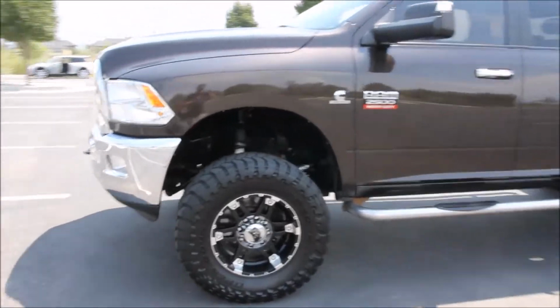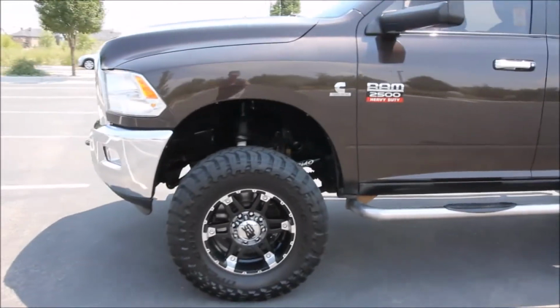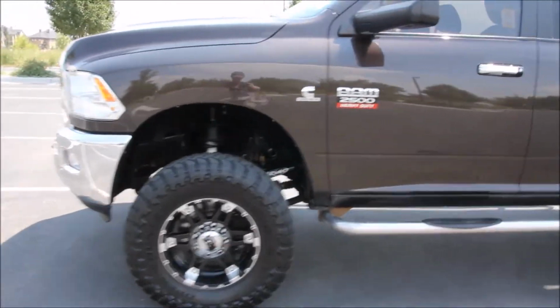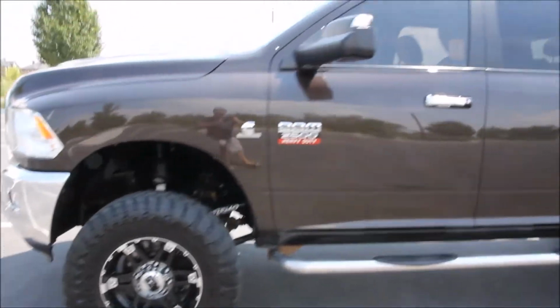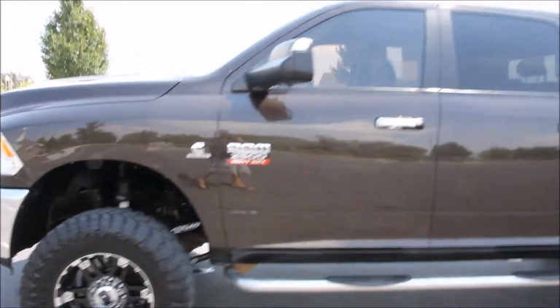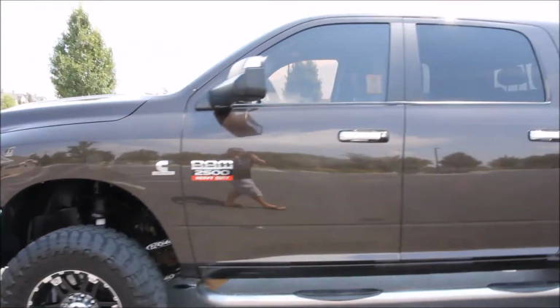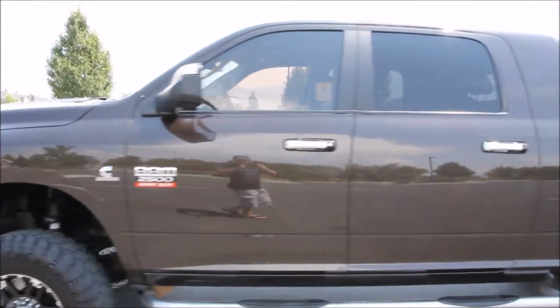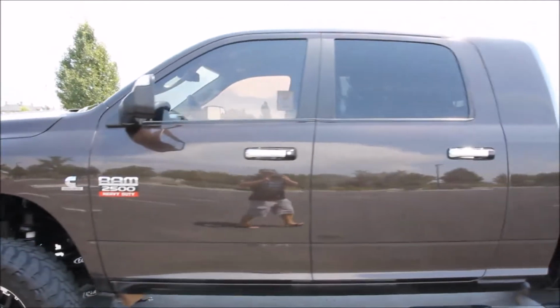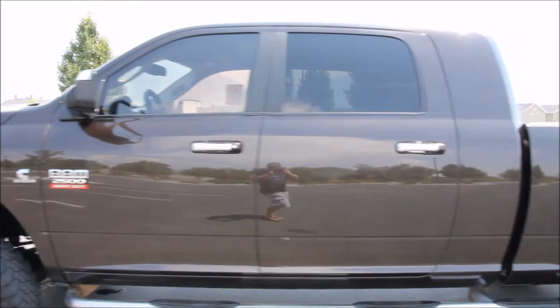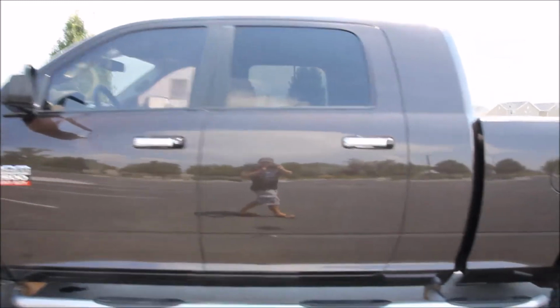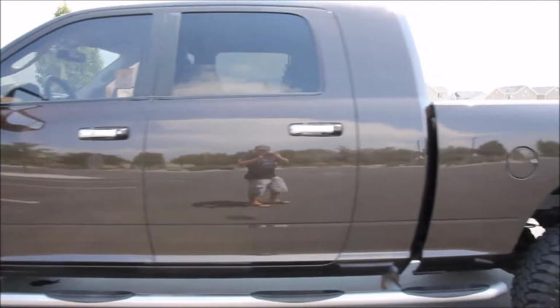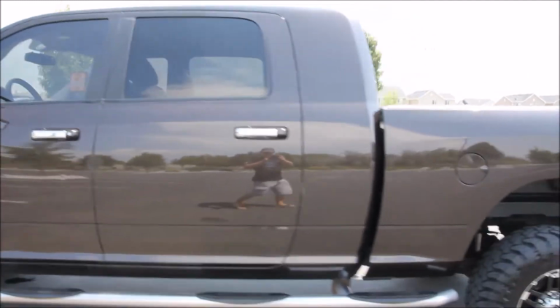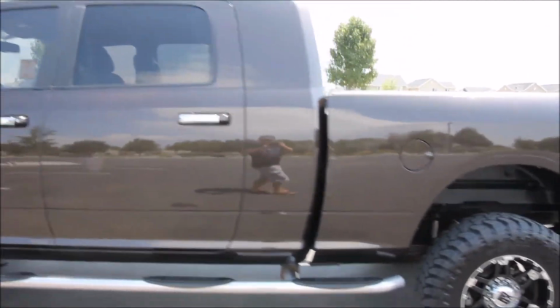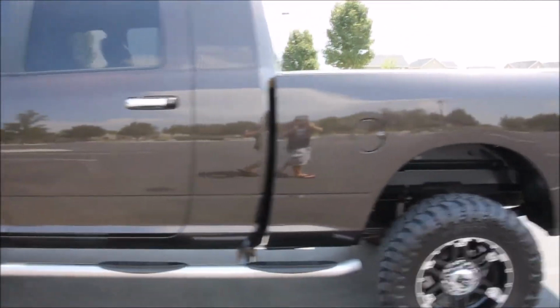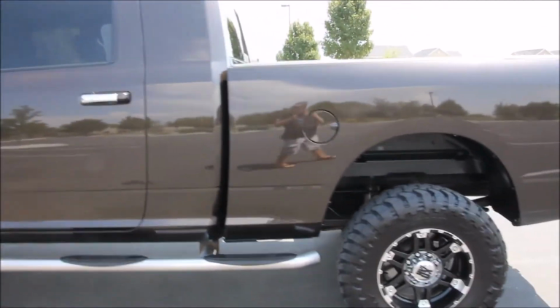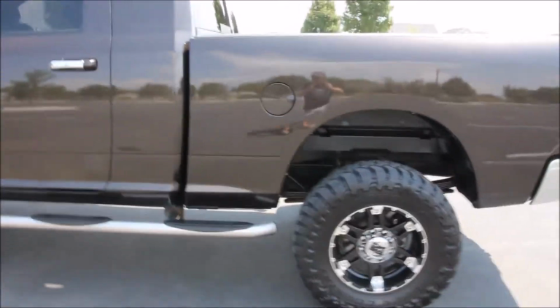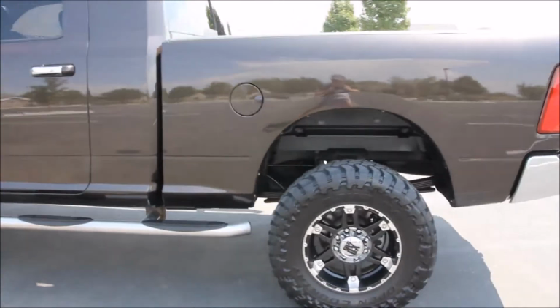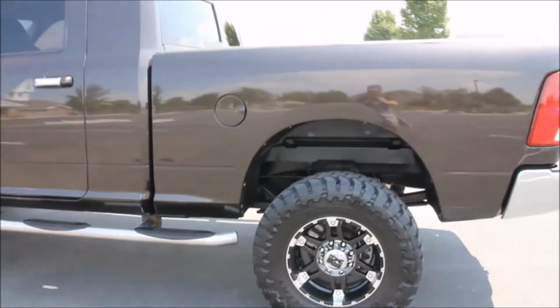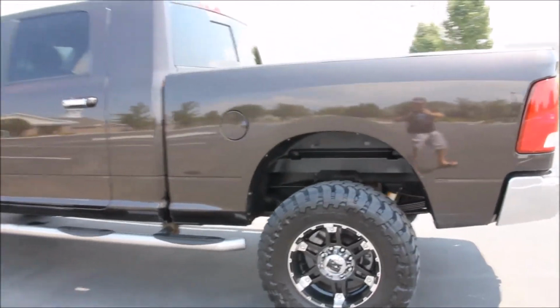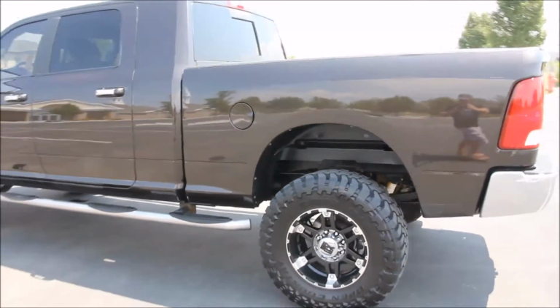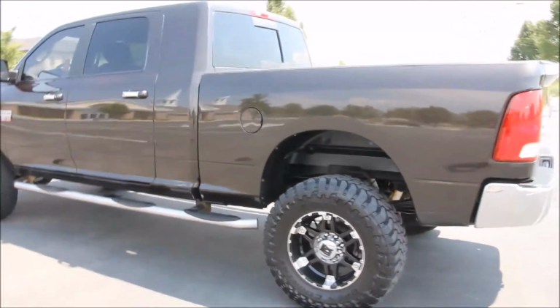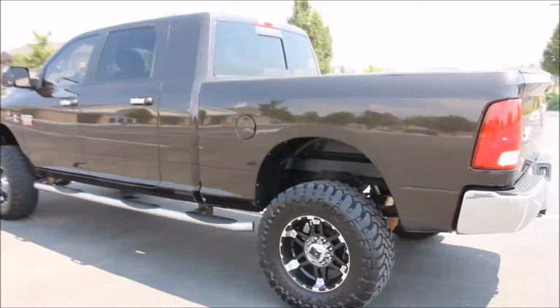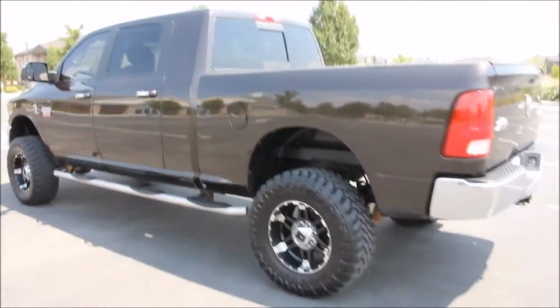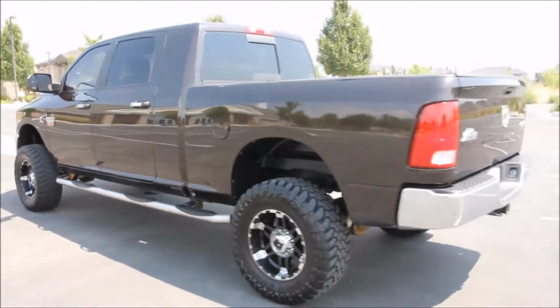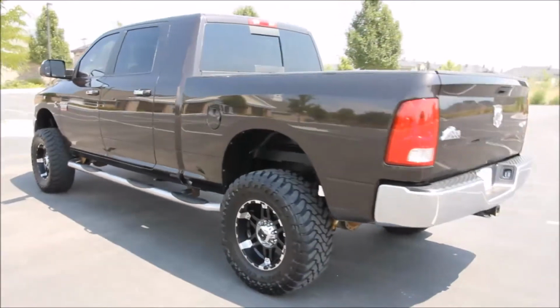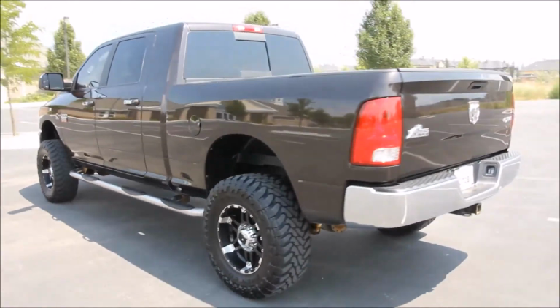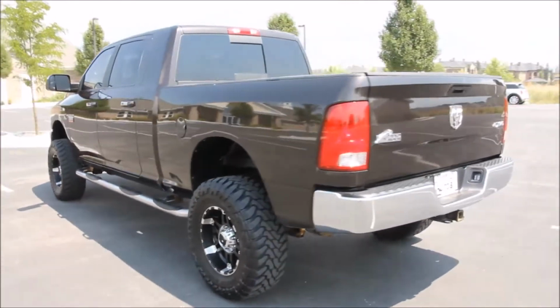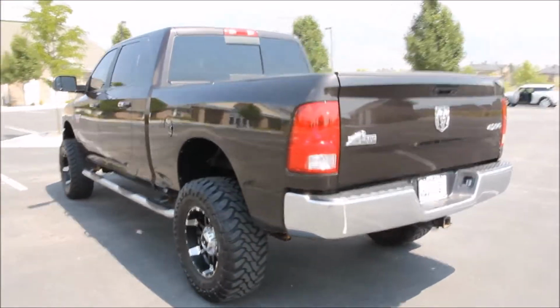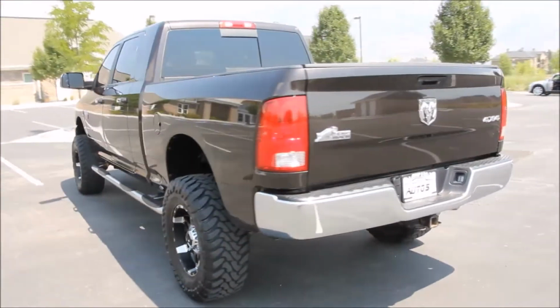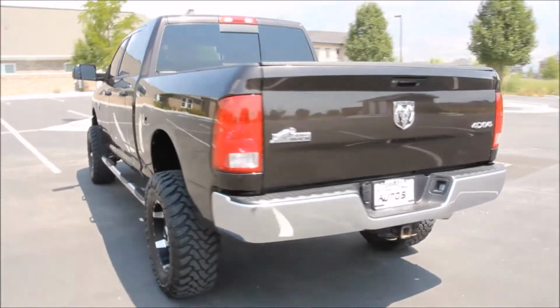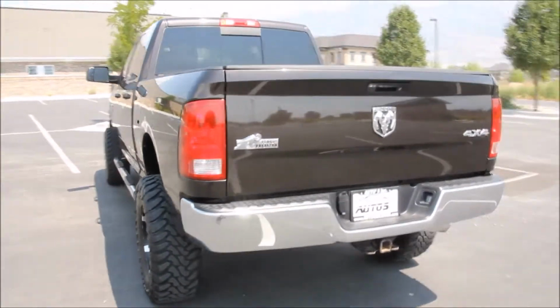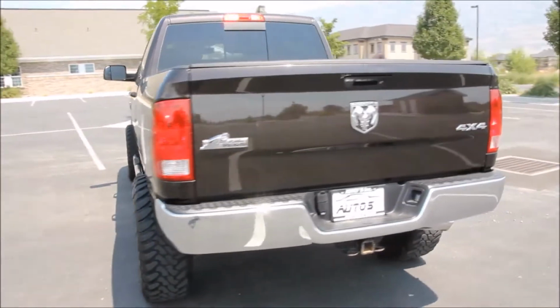This truck is a Carfax certified 2 owner and has never been in an accident. The truck has a clean and clear title and is a non-smoker. From this video you're going to be able to see the truck has been very well kept both inside and out.